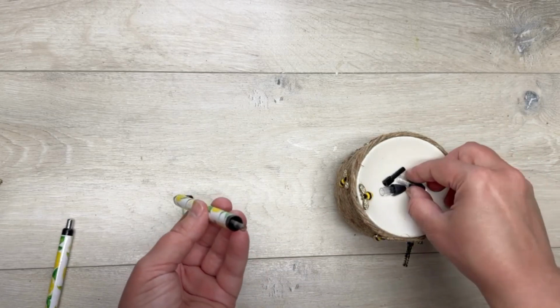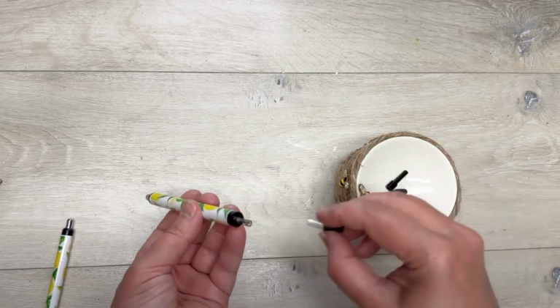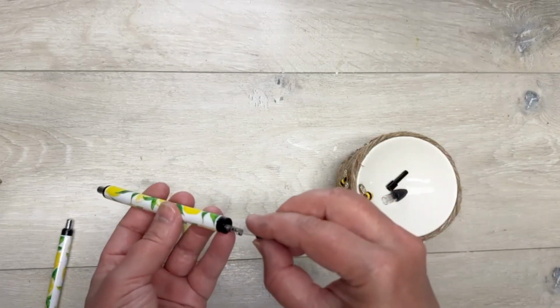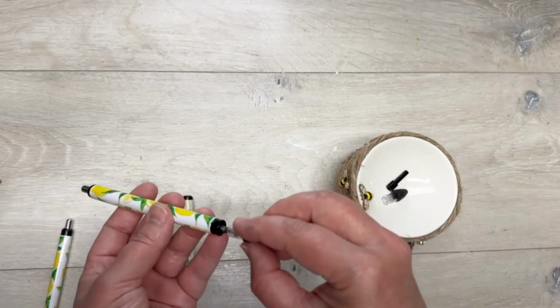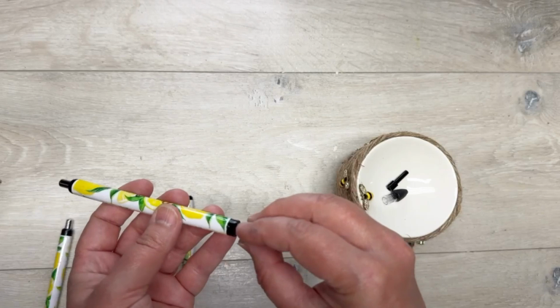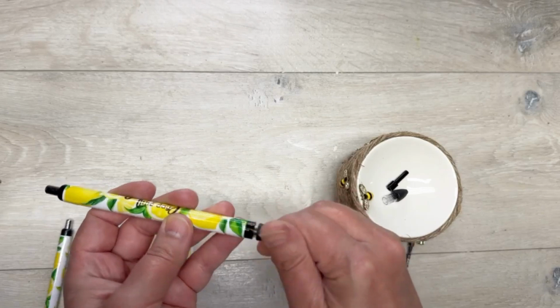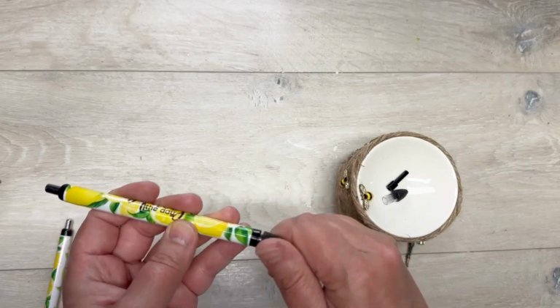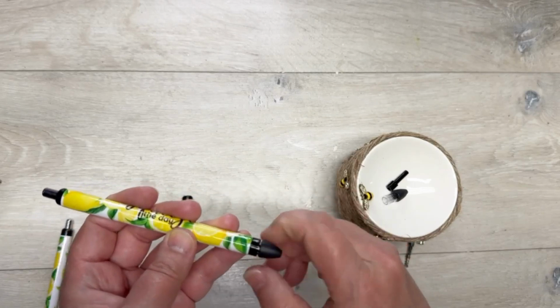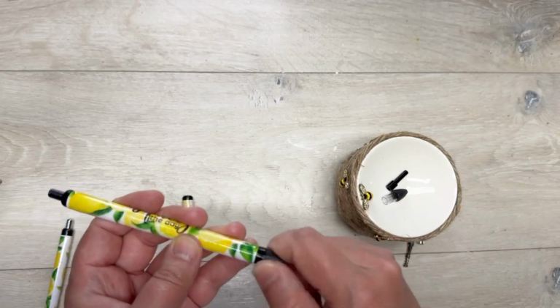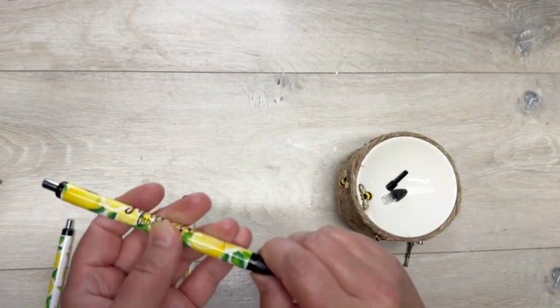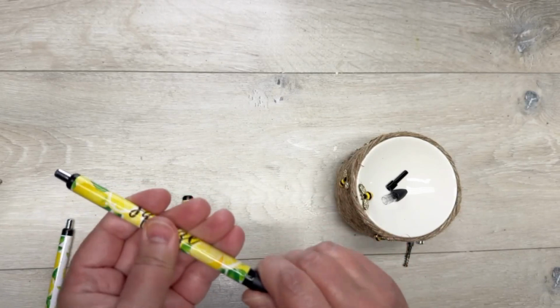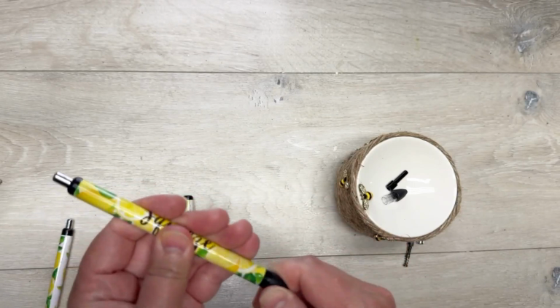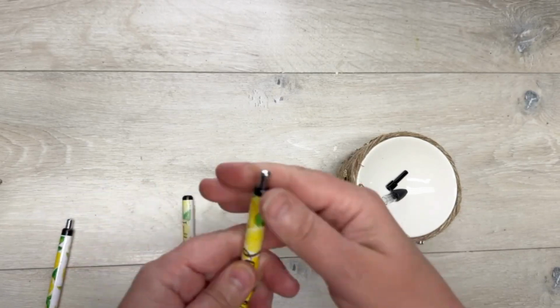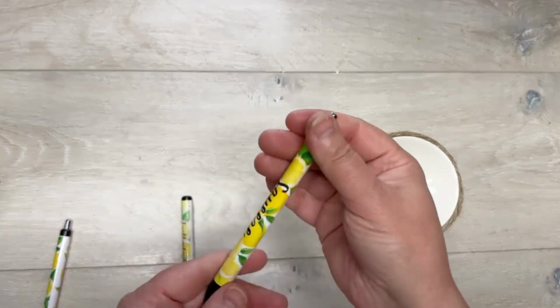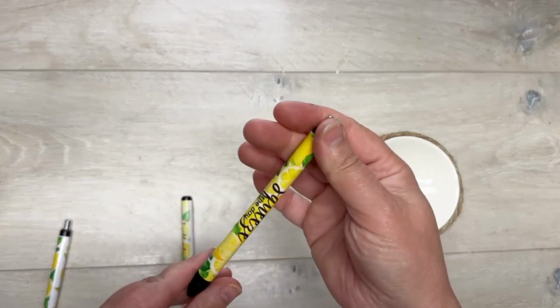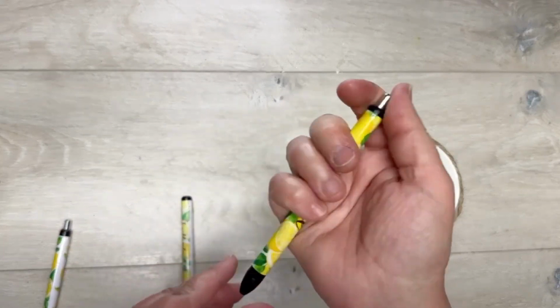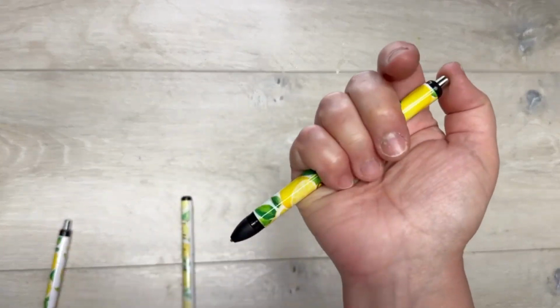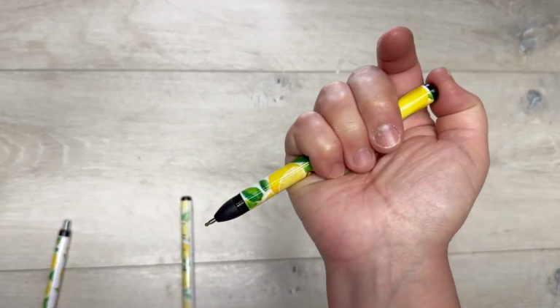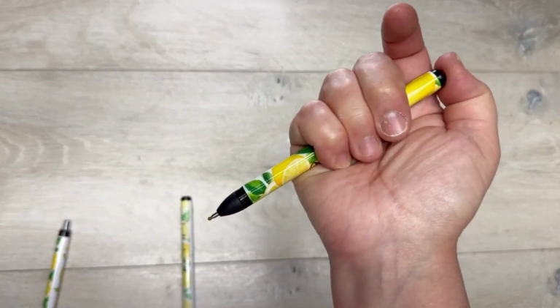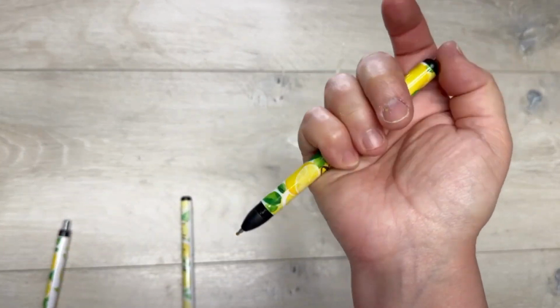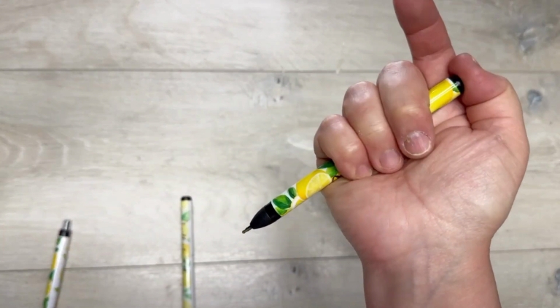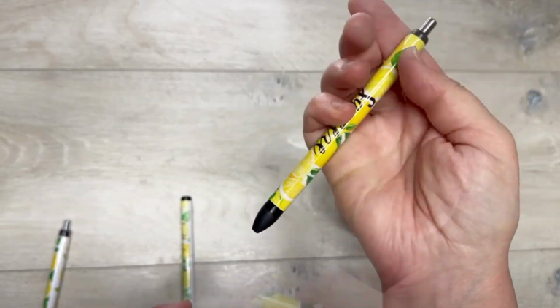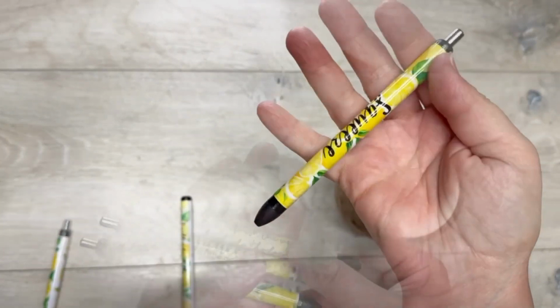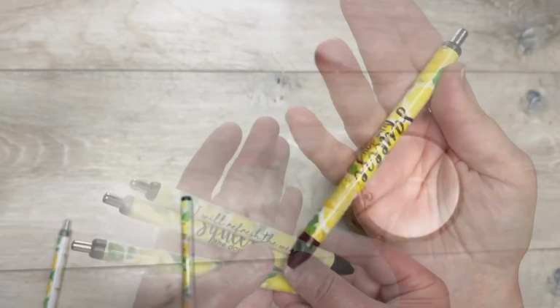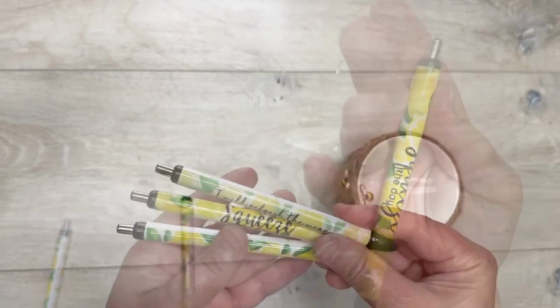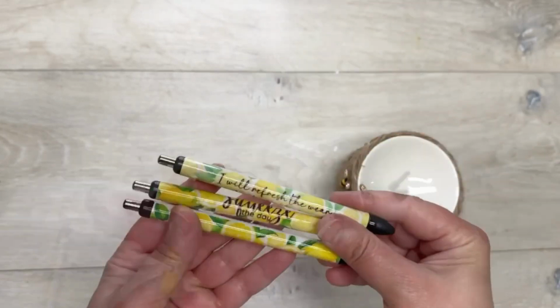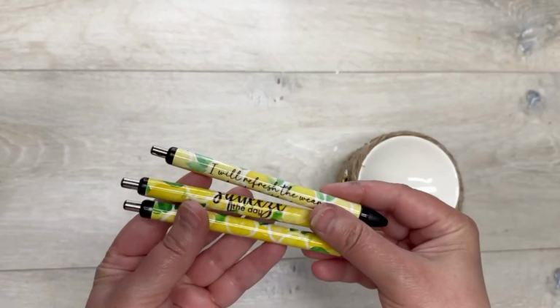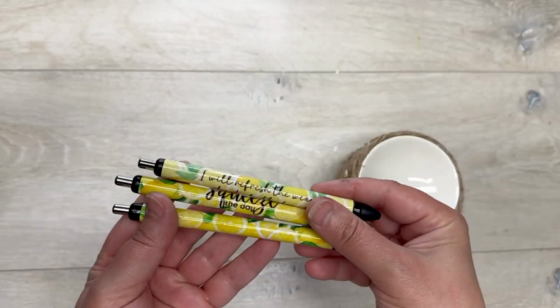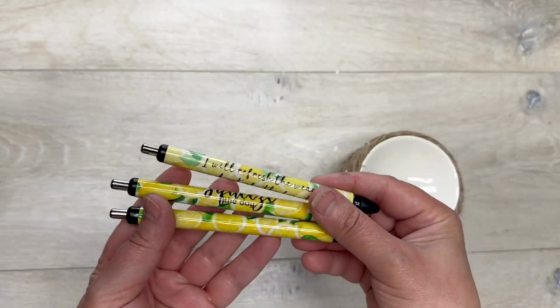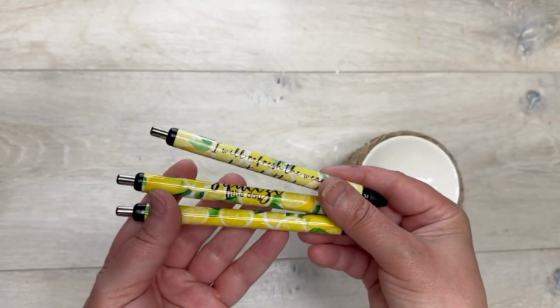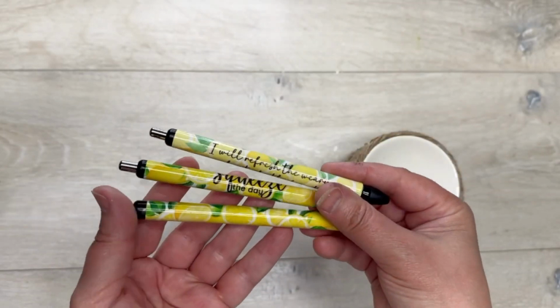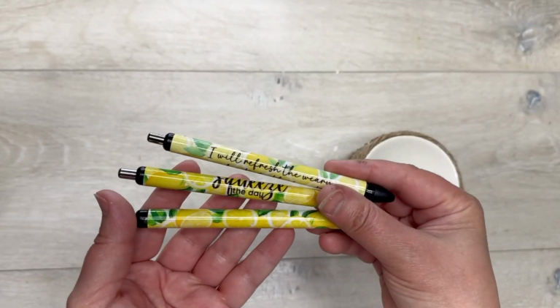Then we're going to put our pen back together — put the clicker in, then the ink, then the tip. And there you go! We want to make sure it works — it does! Look at how pretty they are.